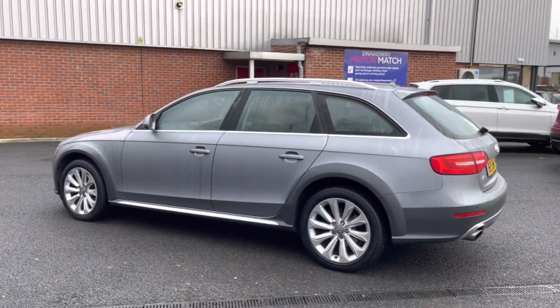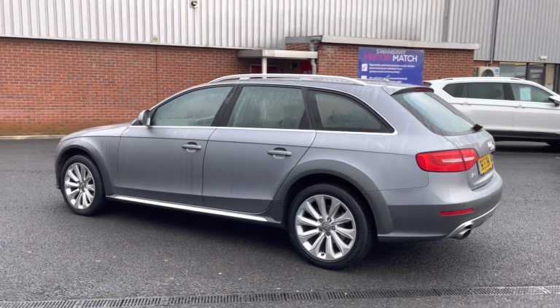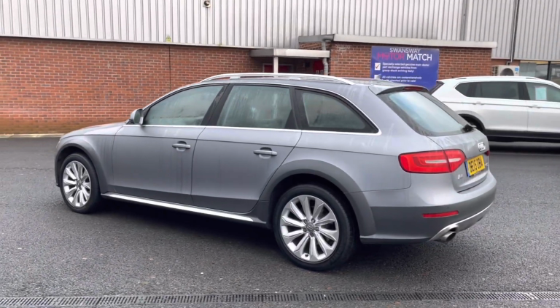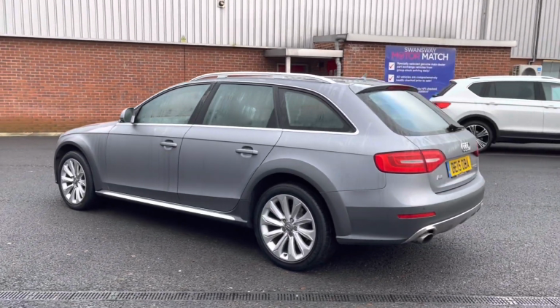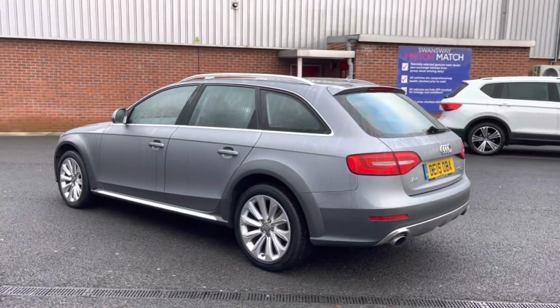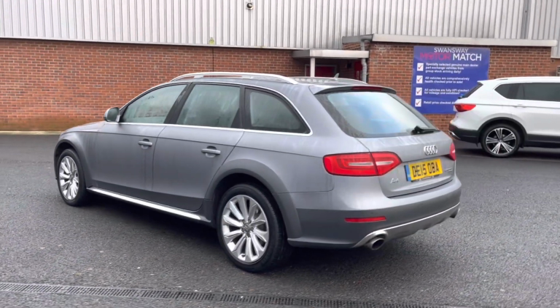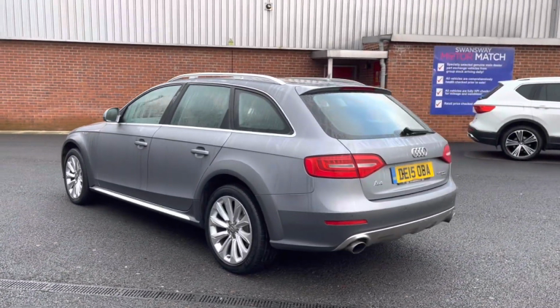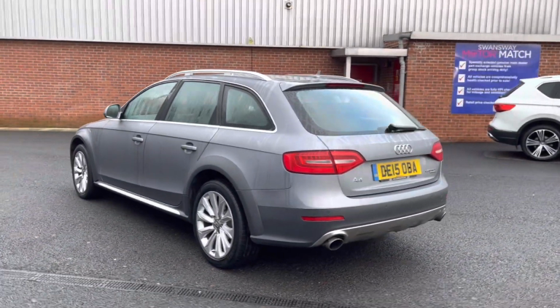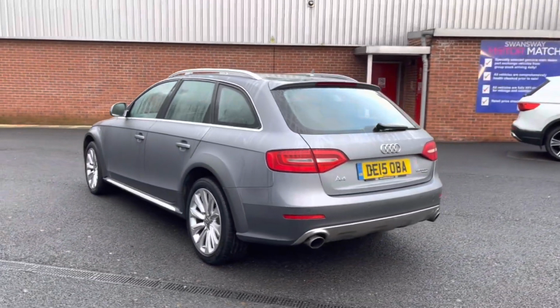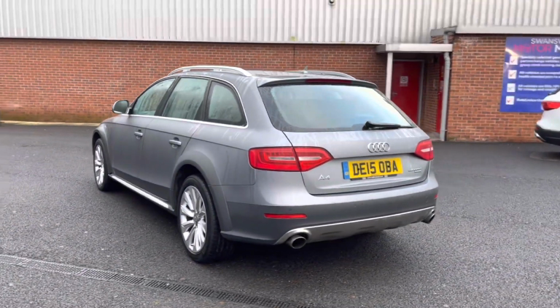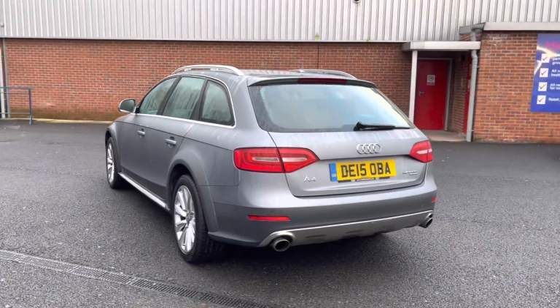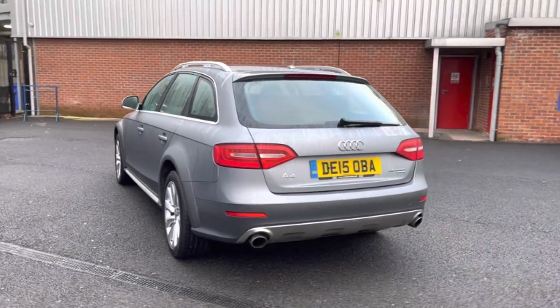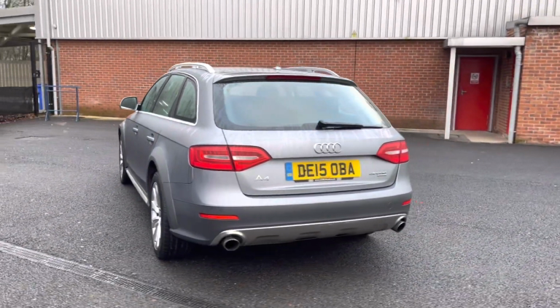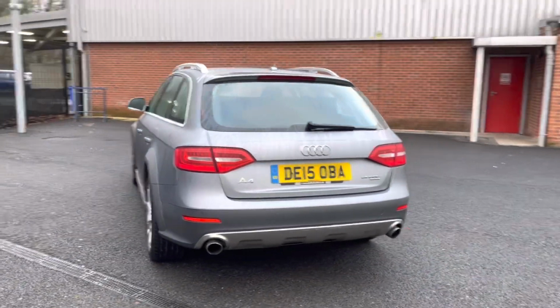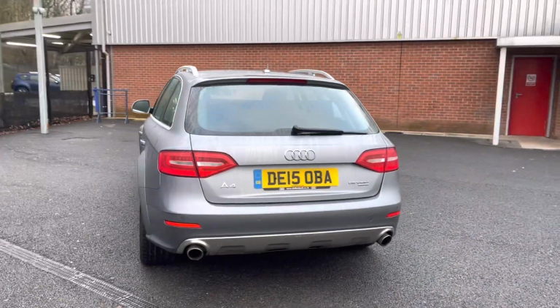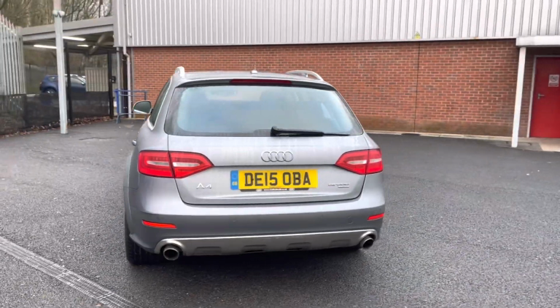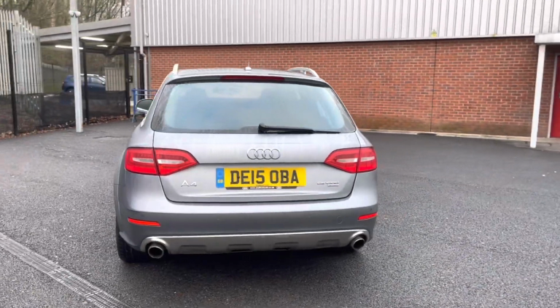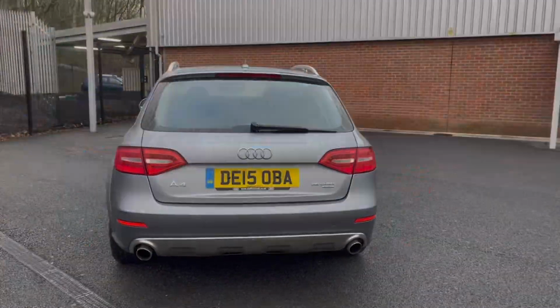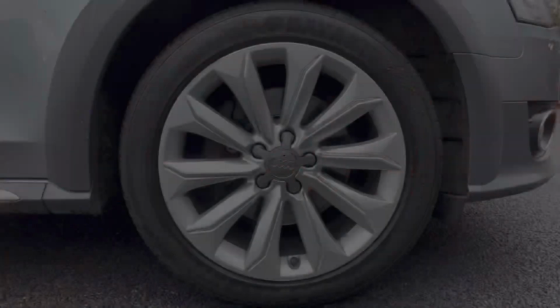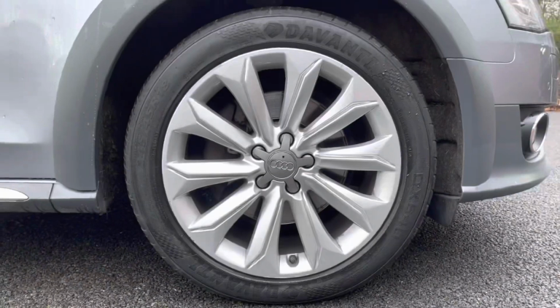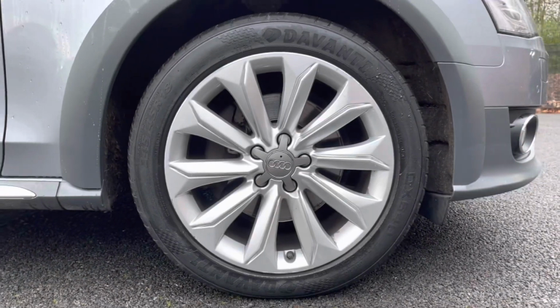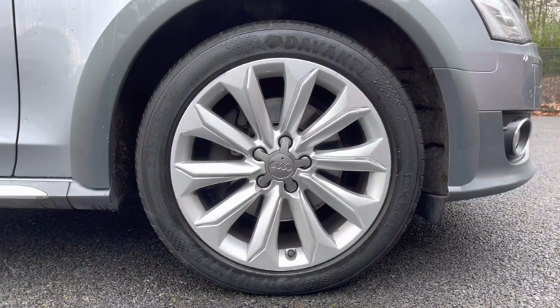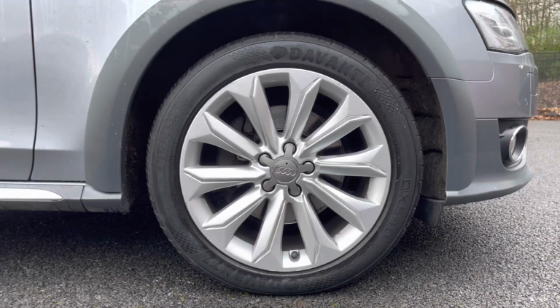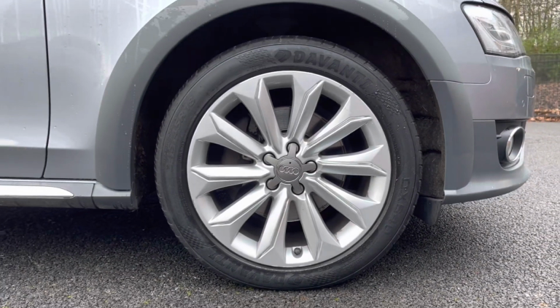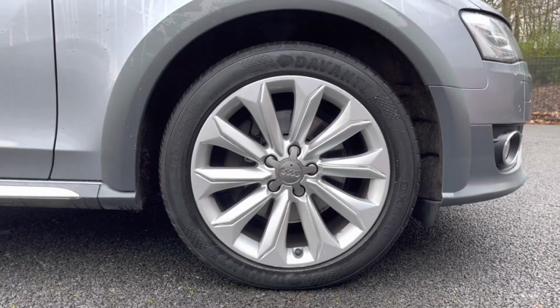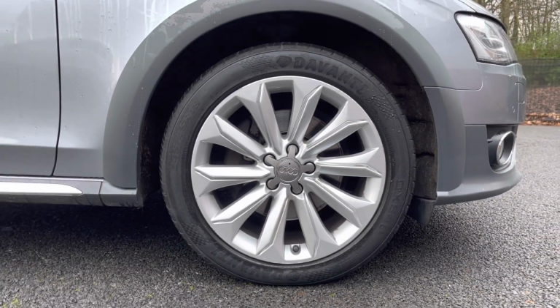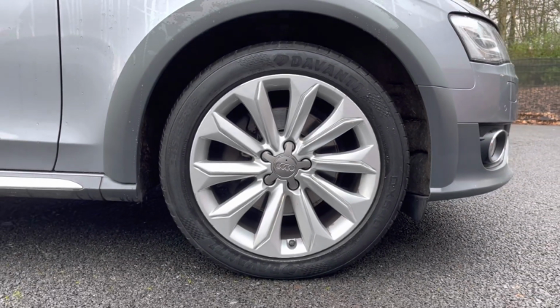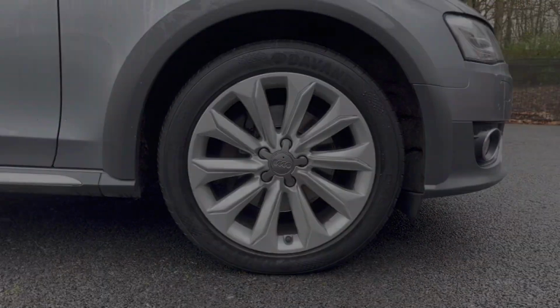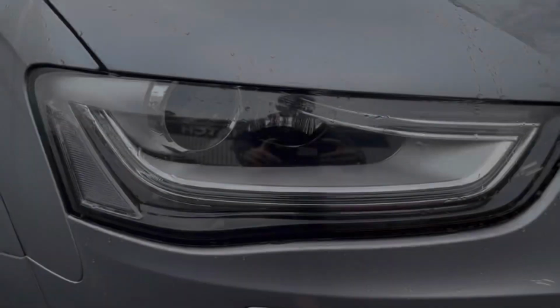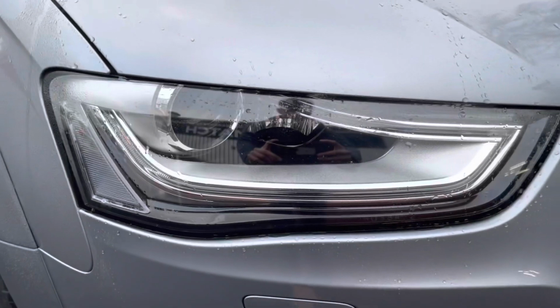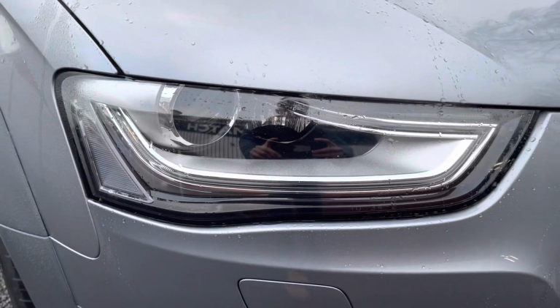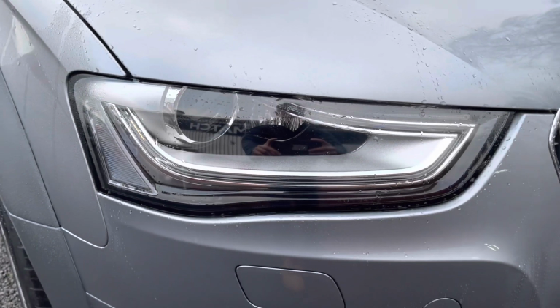It does come with brilliant service history, being serviced in 2016, 2017, 2019, and 2020. There are more details regarding that on our website. You can see you do have your 18-inch tentacle design alloy wheels that really complement the exterior nicely.